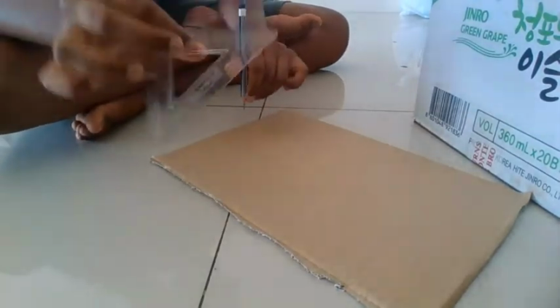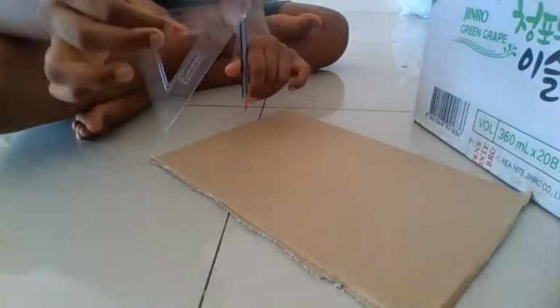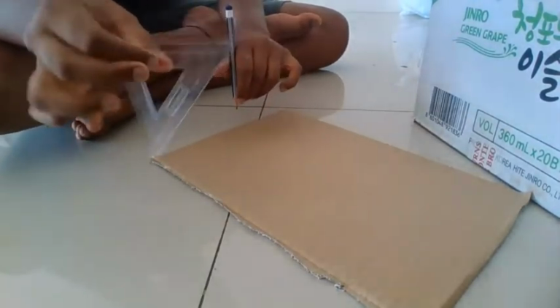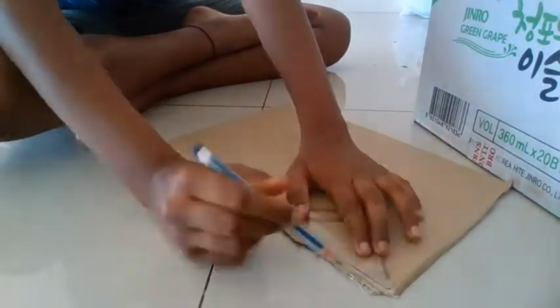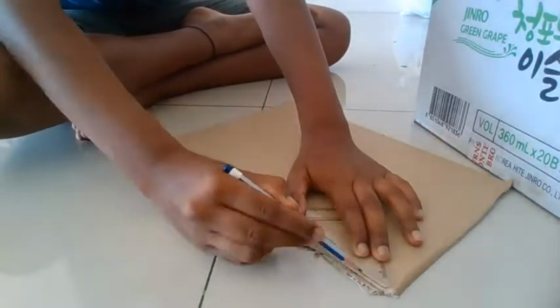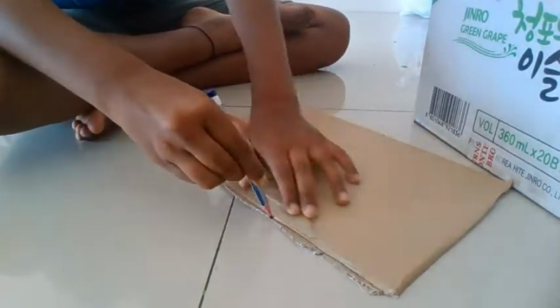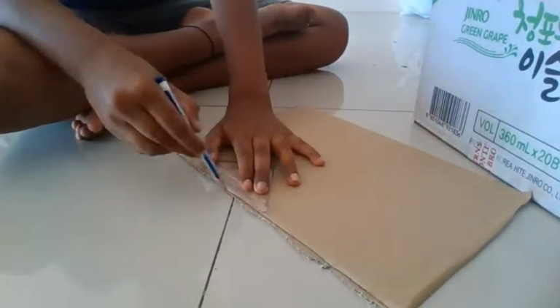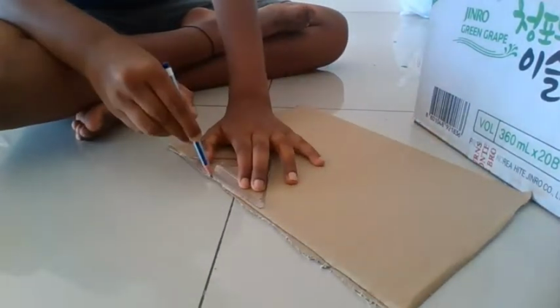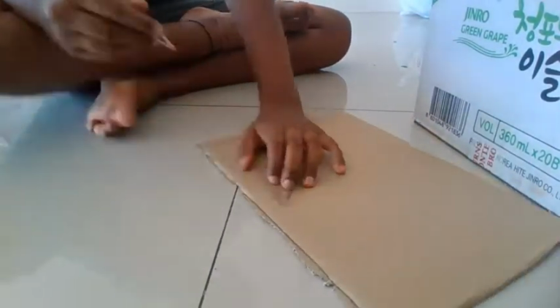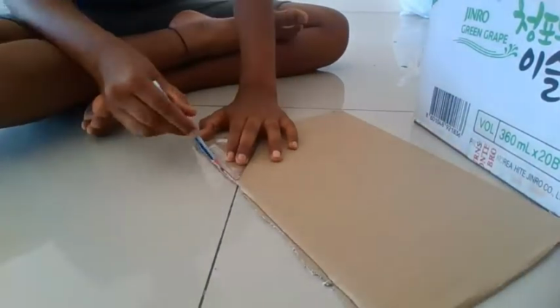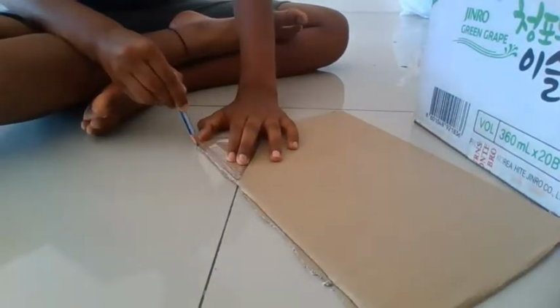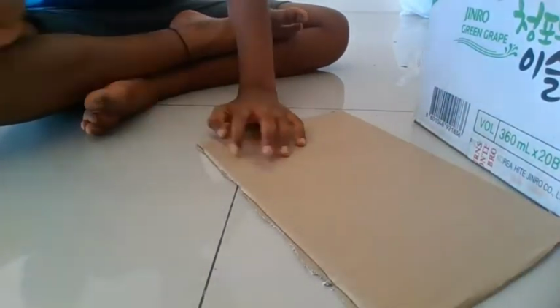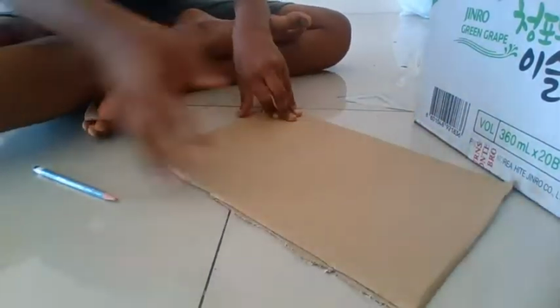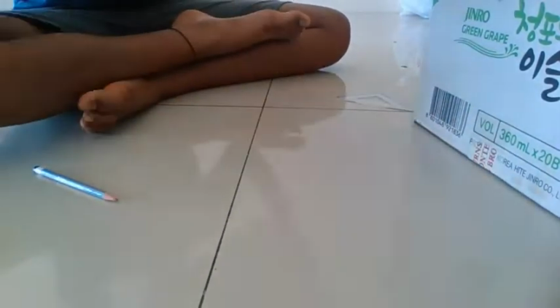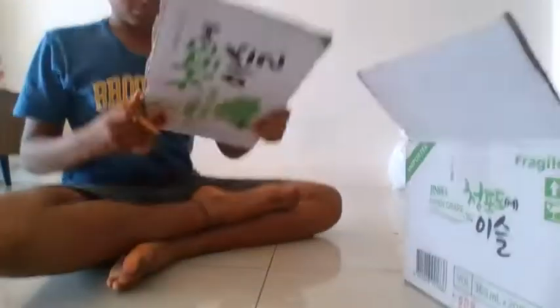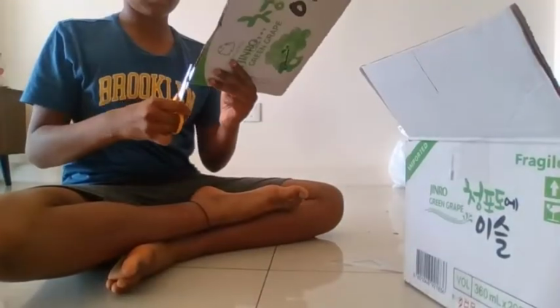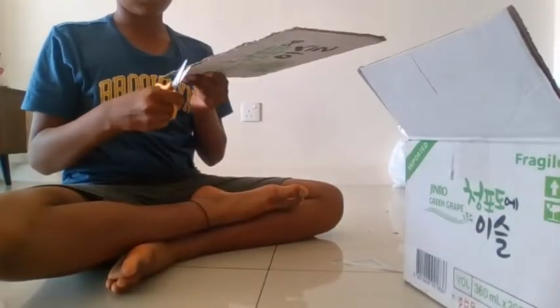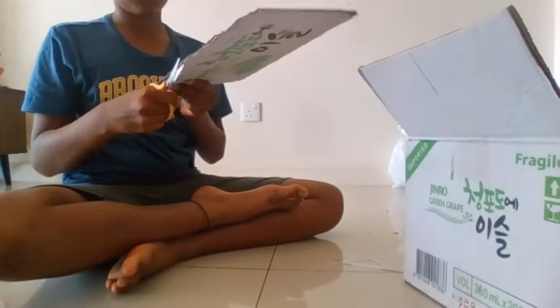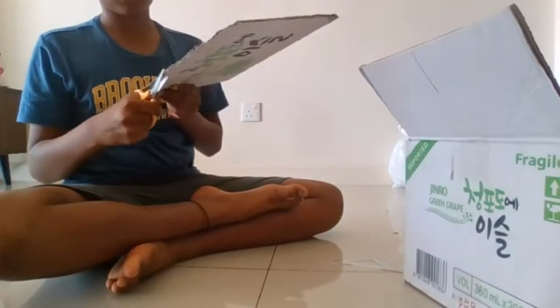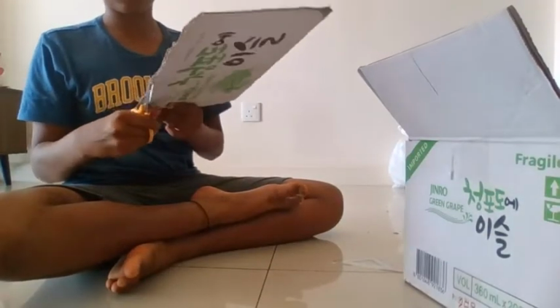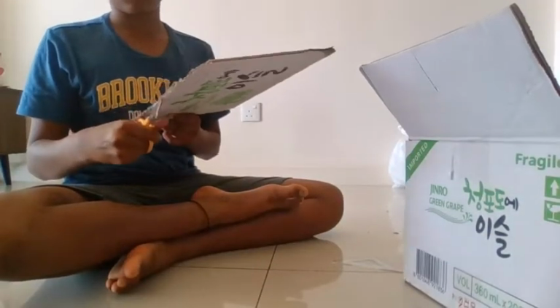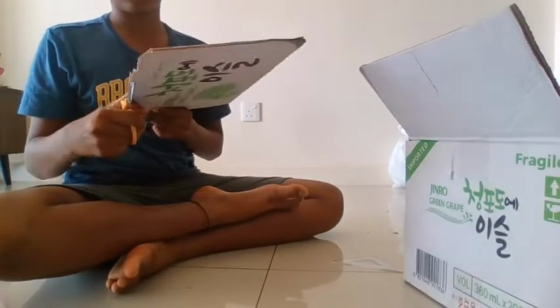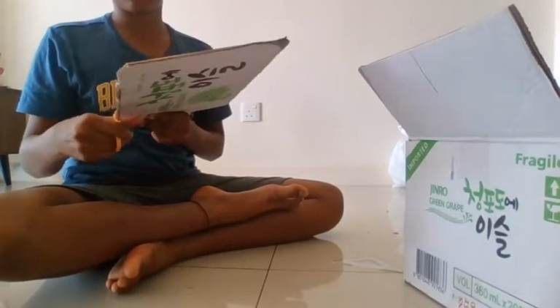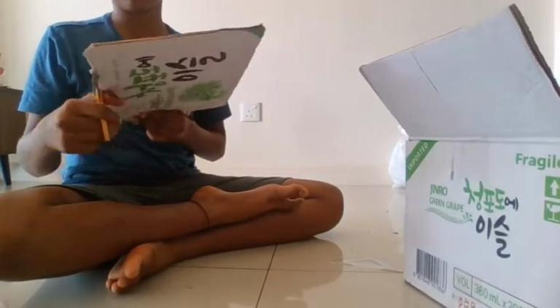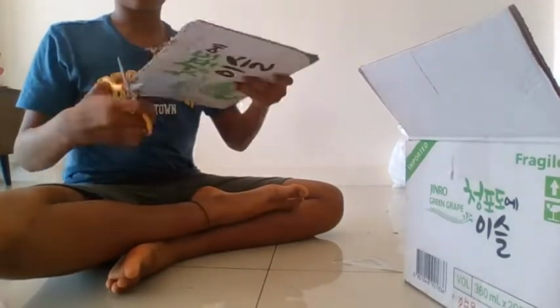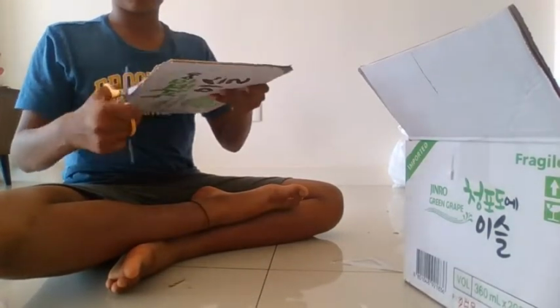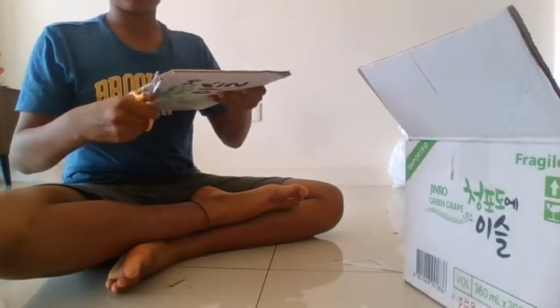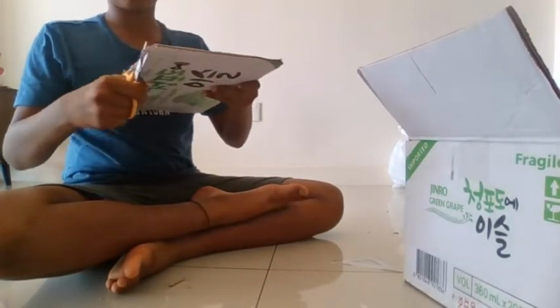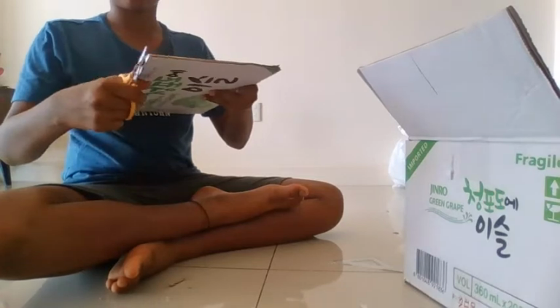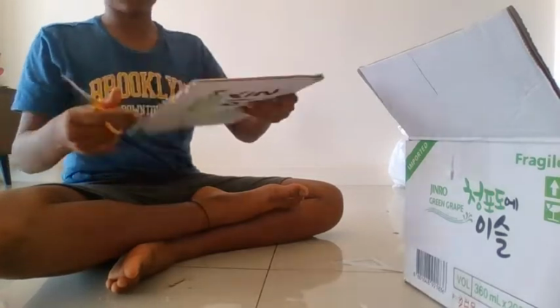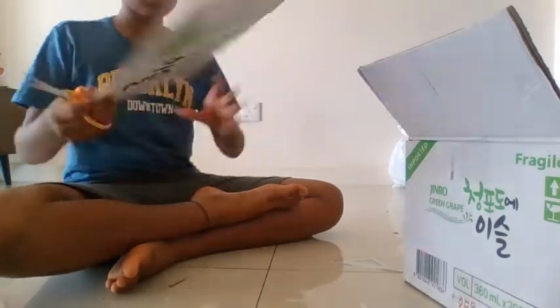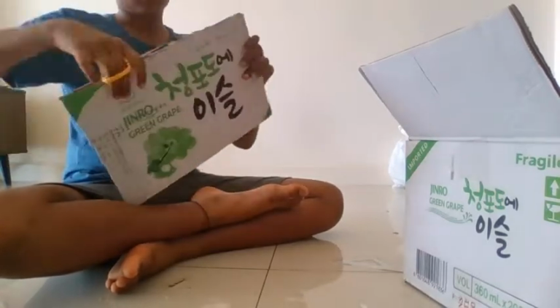Step 2. Now, use a pencil and a ruler to rule out the unwanted edges of the screen. Then, use a scissor and a knife to cut the edges. This step is to help the computer to be more precise and accurate.